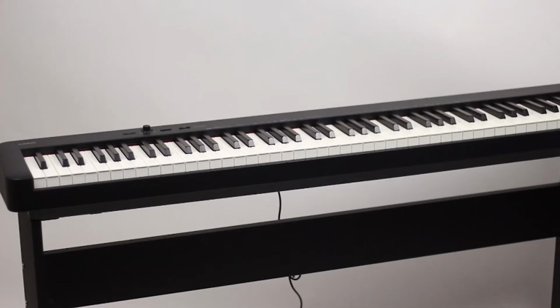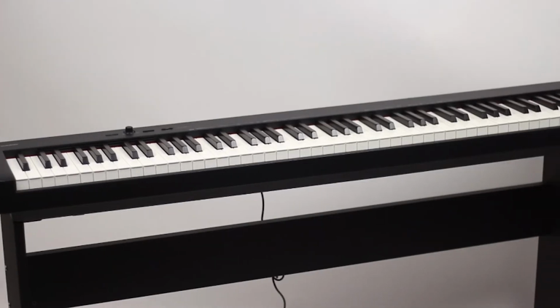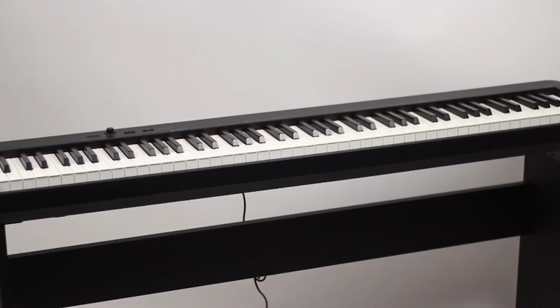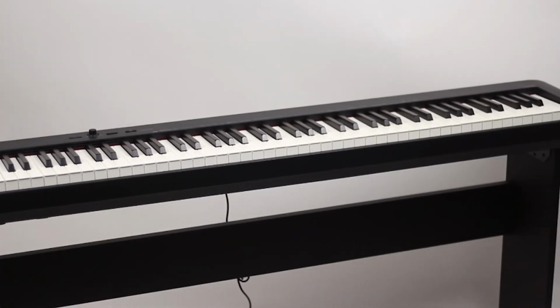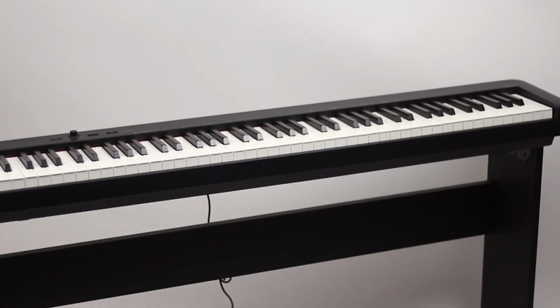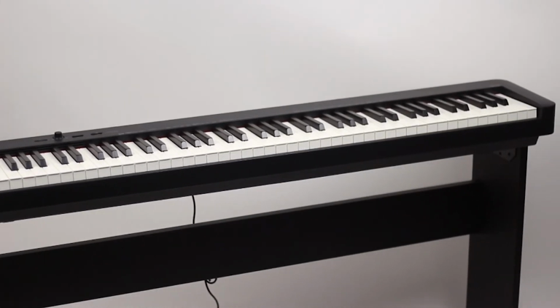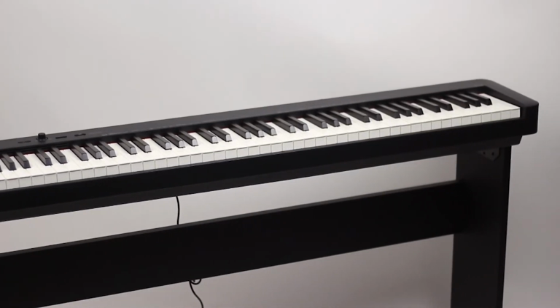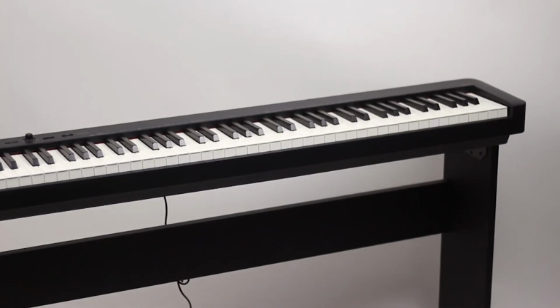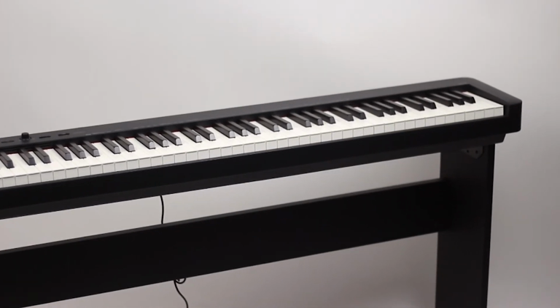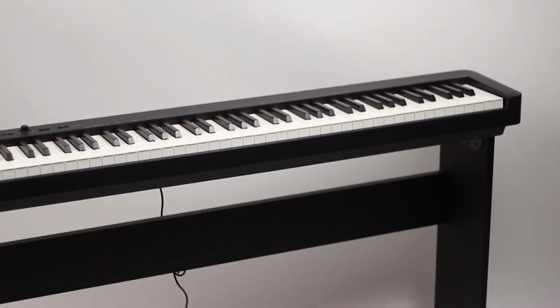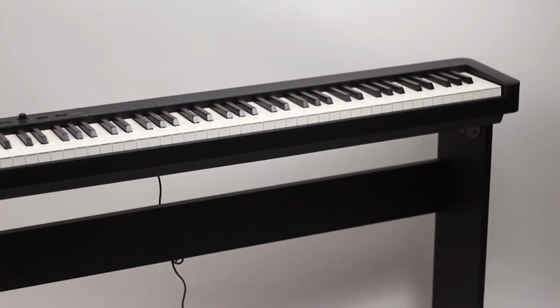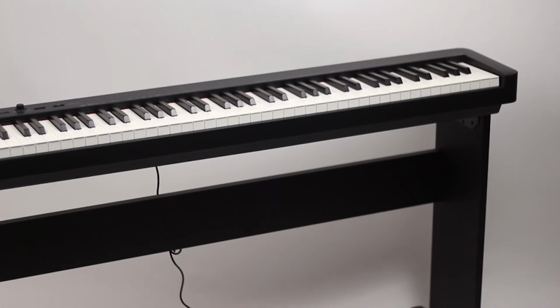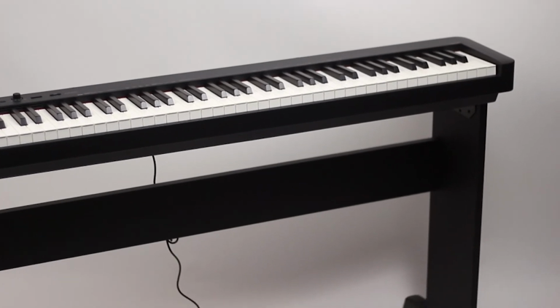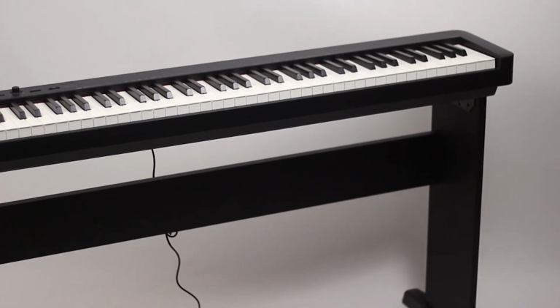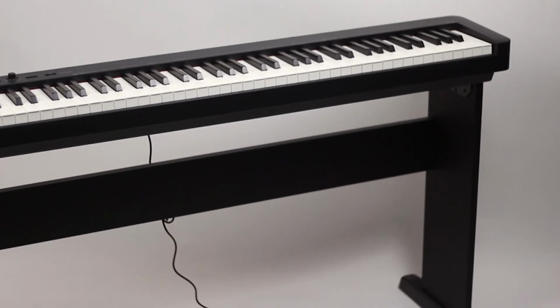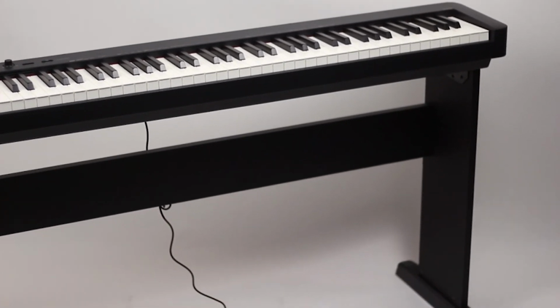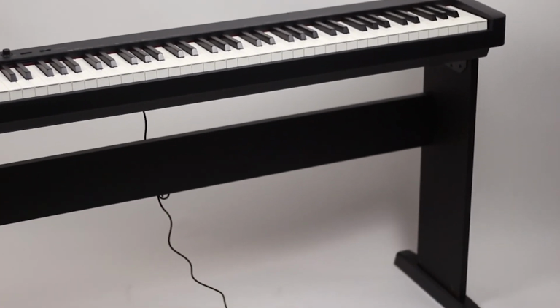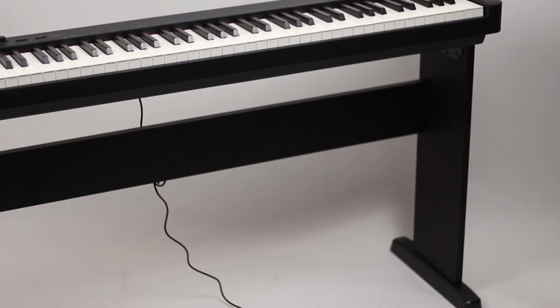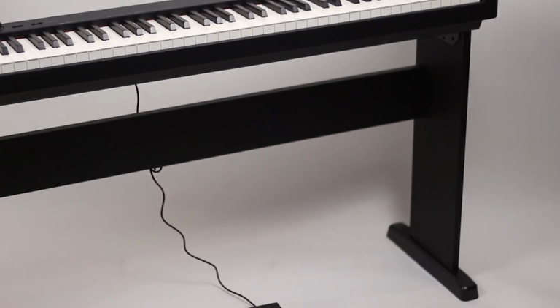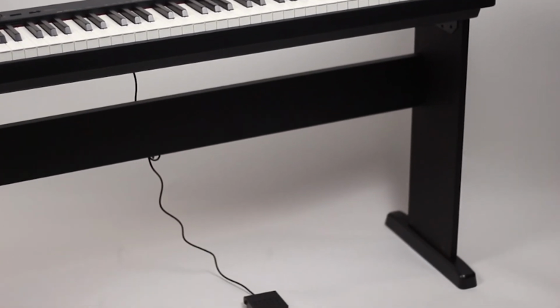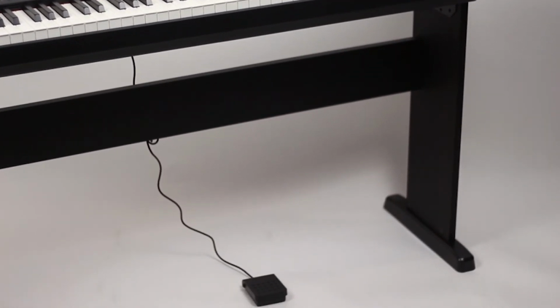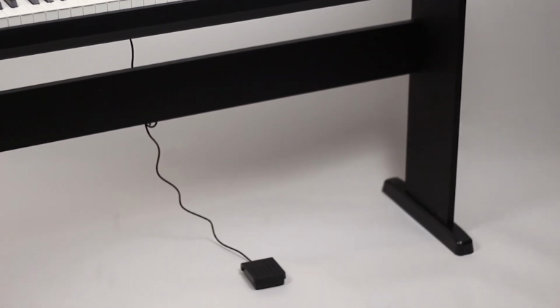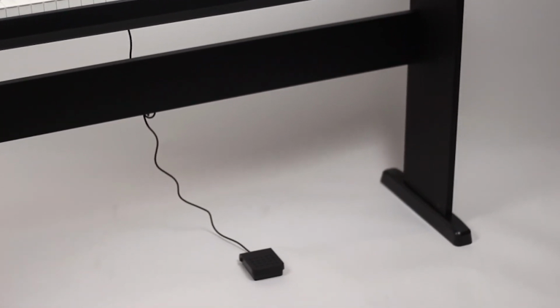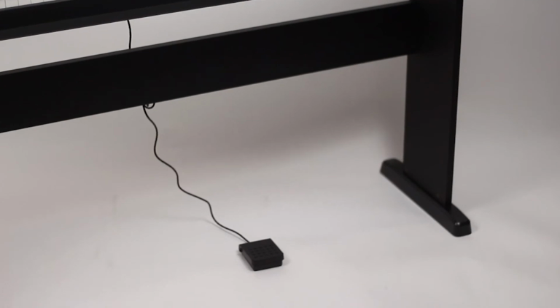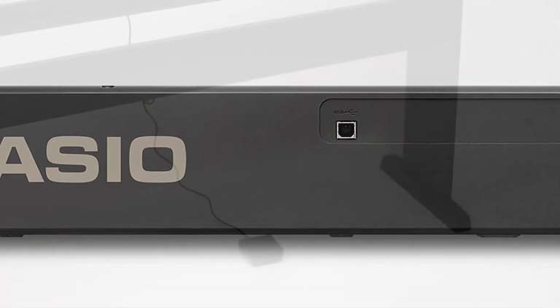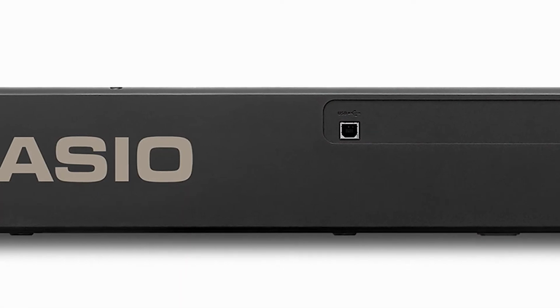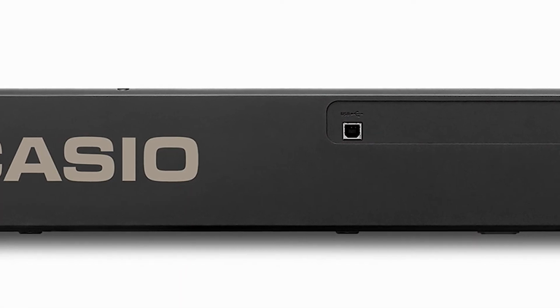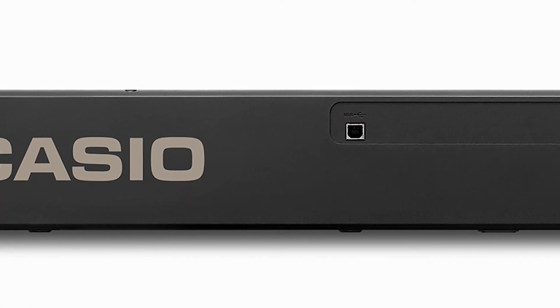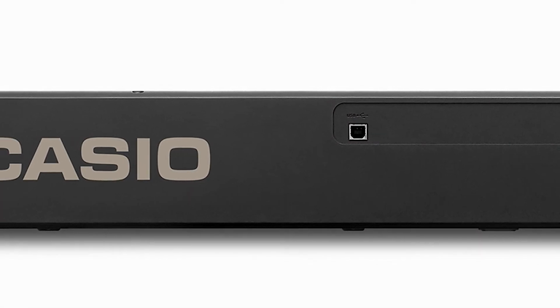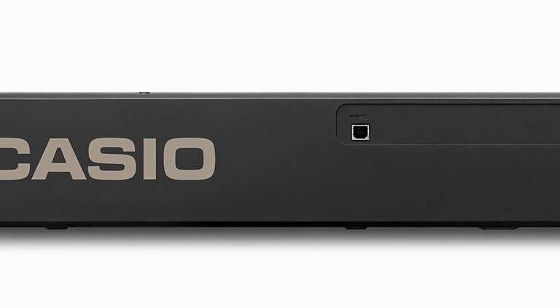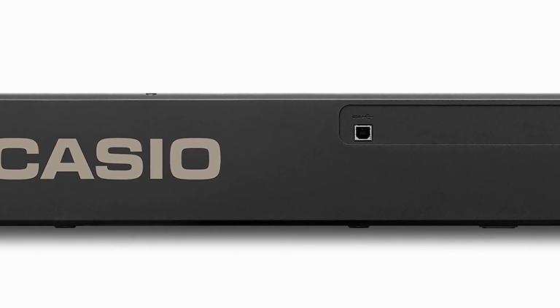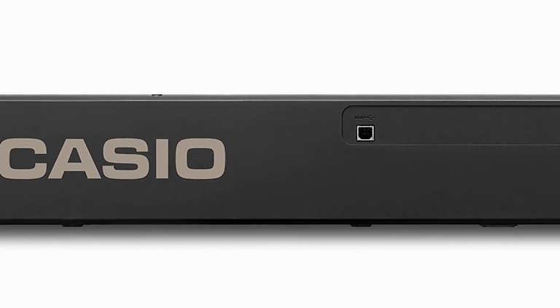This exclusive bundle from Long & McQuade comes with the CS46 matching wooden stand. It looks great with any decor, and it places the CDP-S160 at ideal playing height.